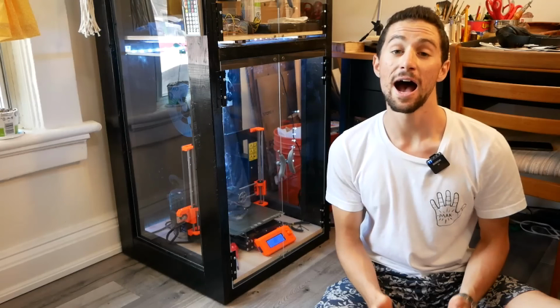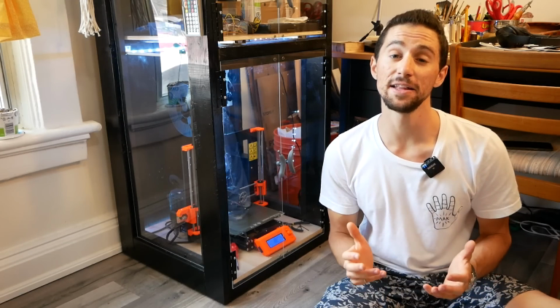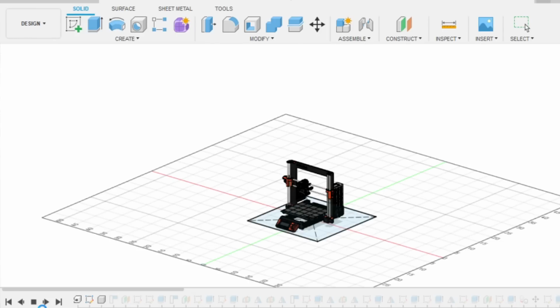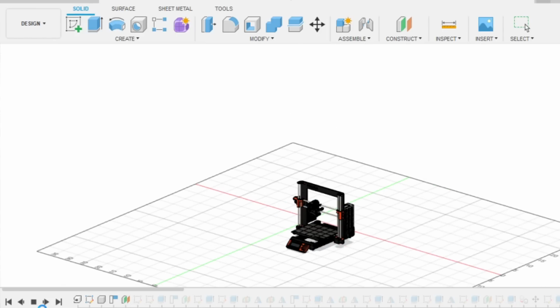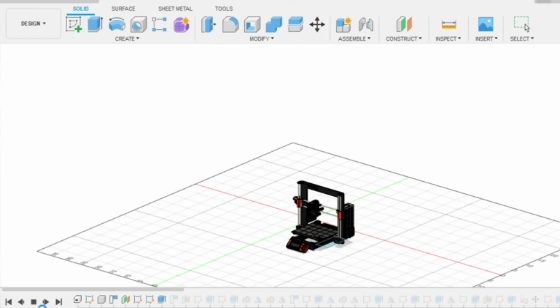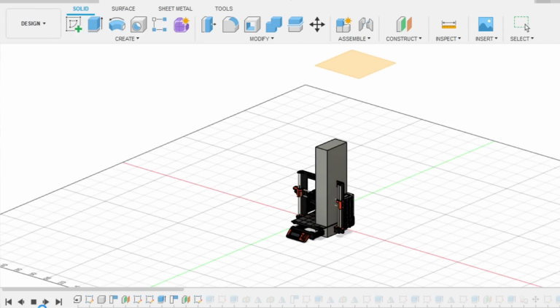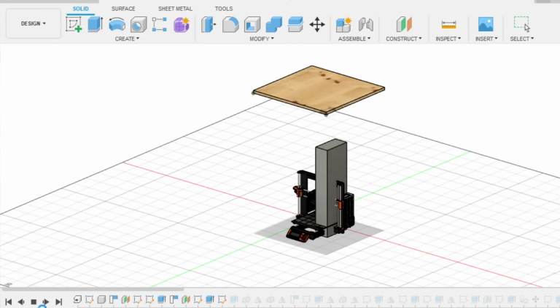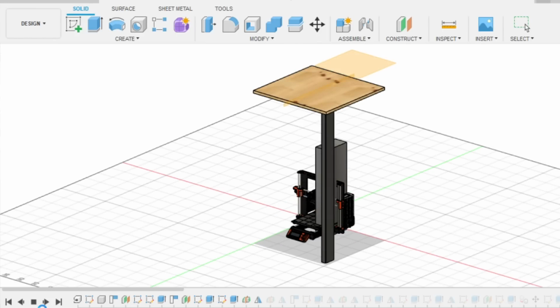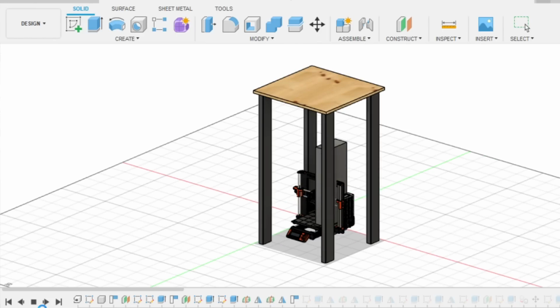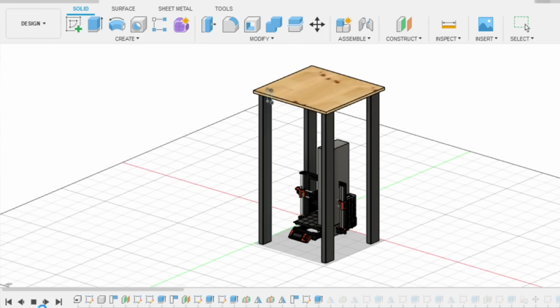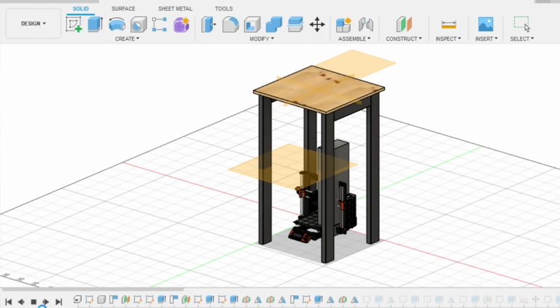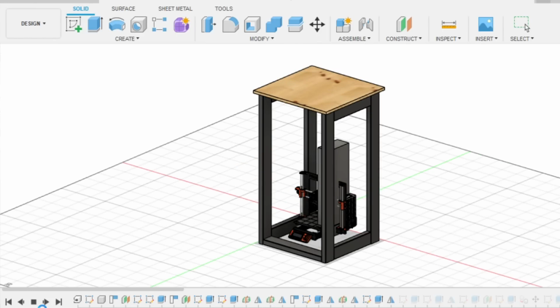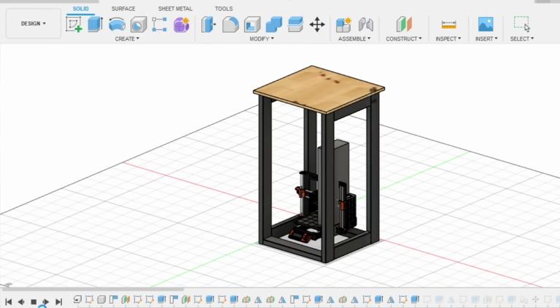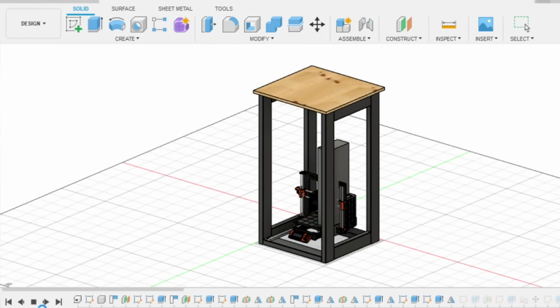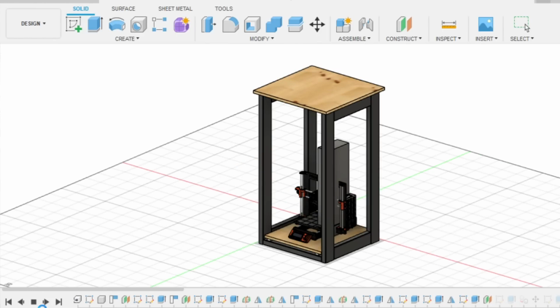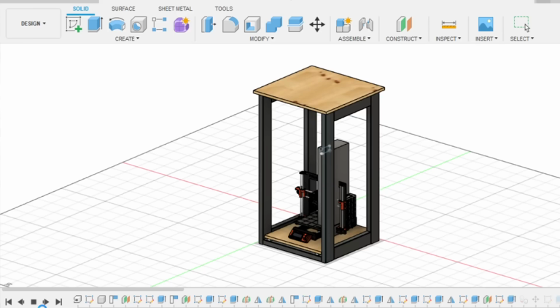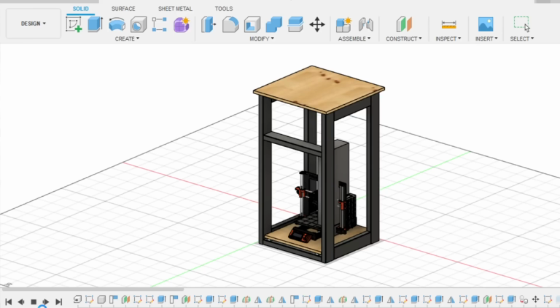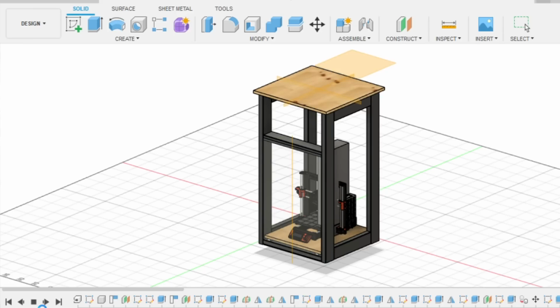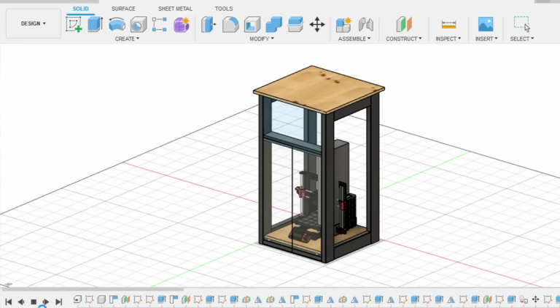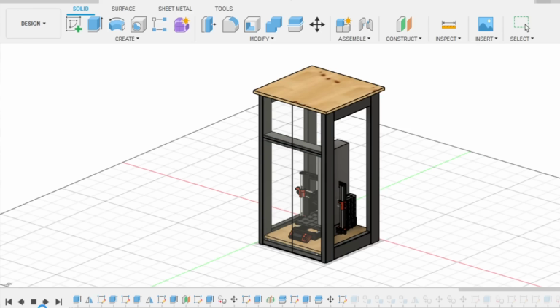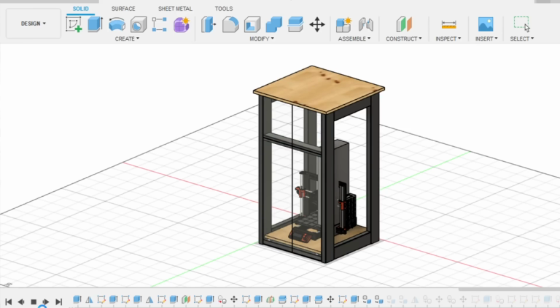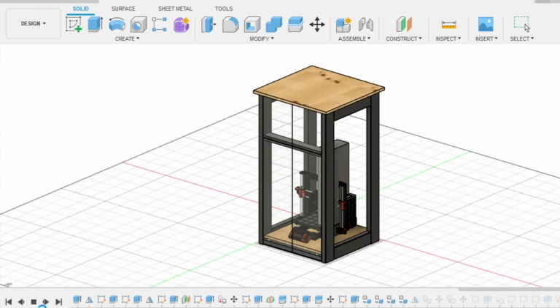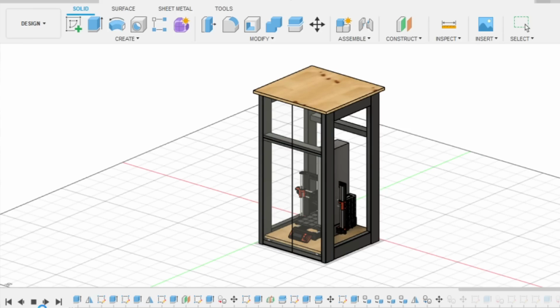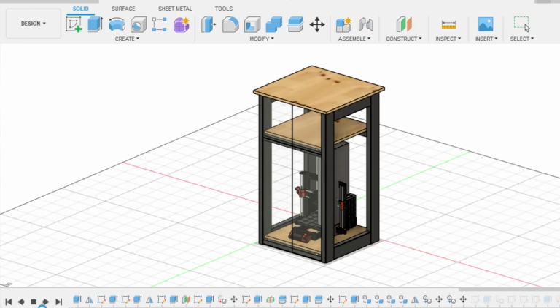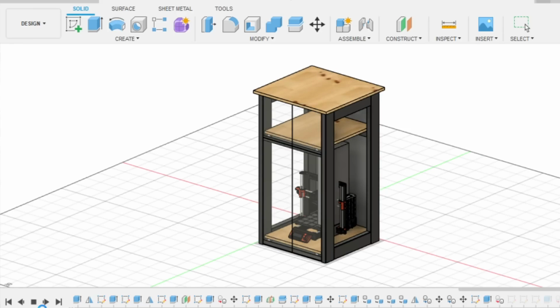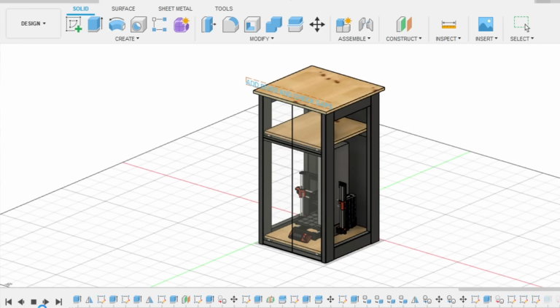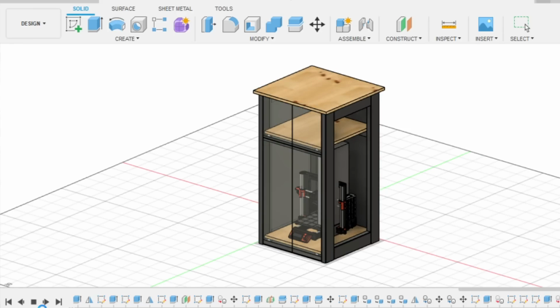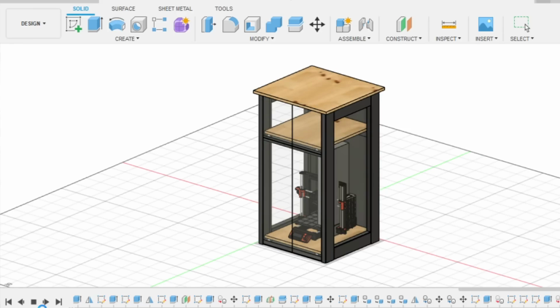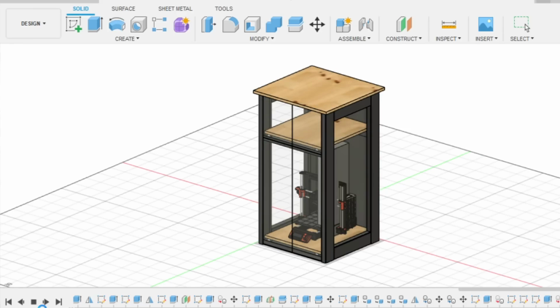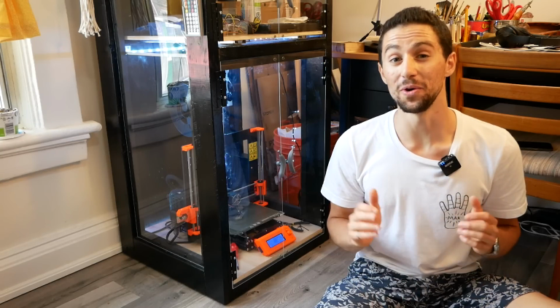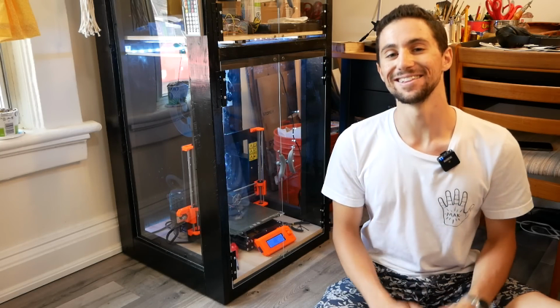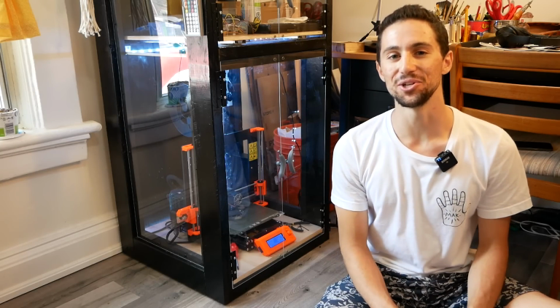I designed the enclosure in Fusion 360 around a 3D model of this 3D printer that I found online. My goal was to have the enclosure all built and ready for the printer to move in by the time the printer arrived and I had it assembled. So with that, let's get to it.